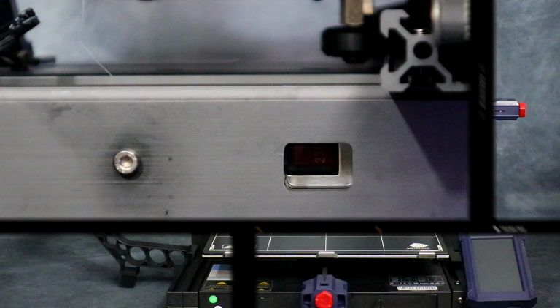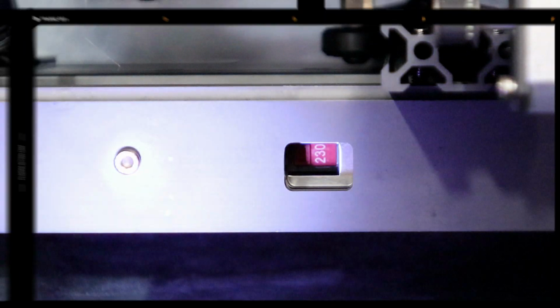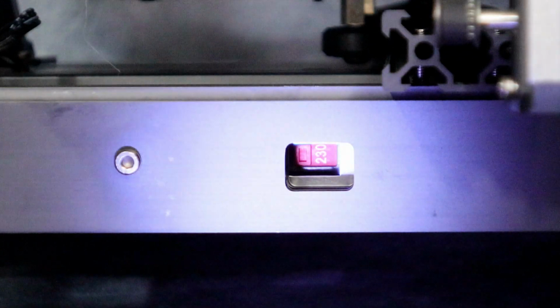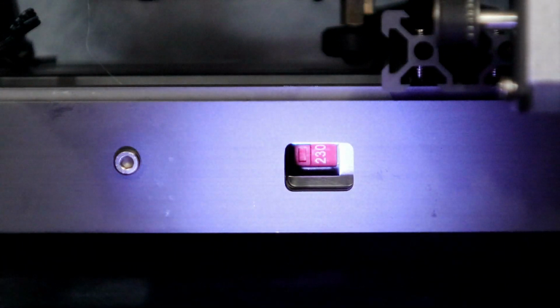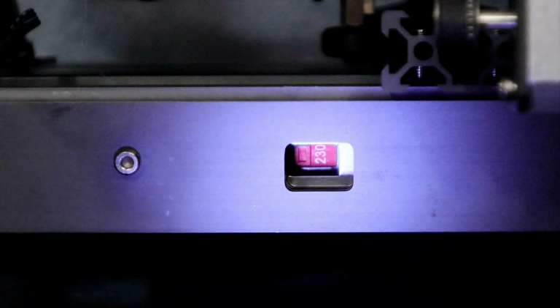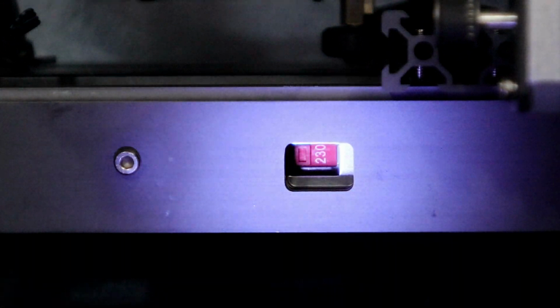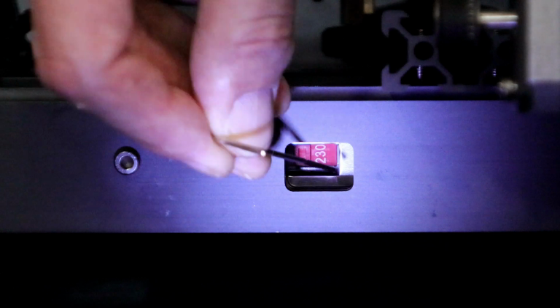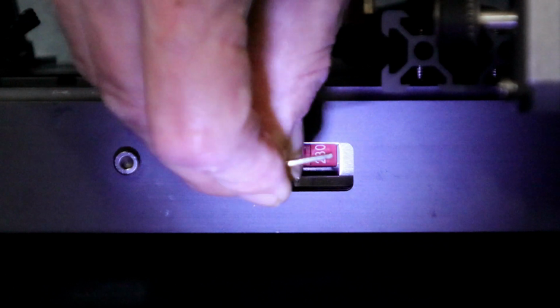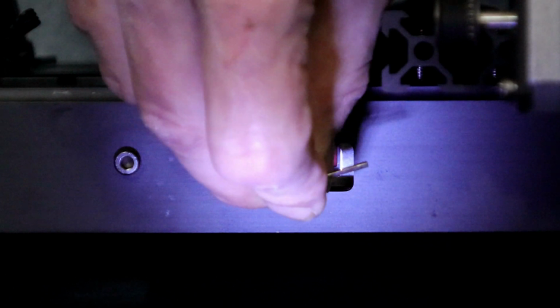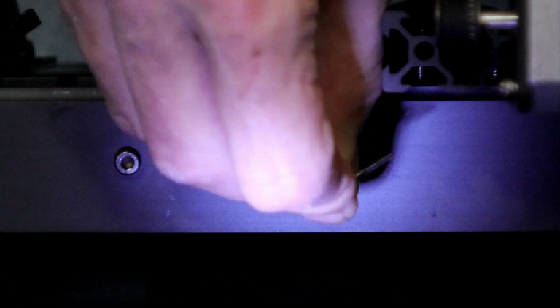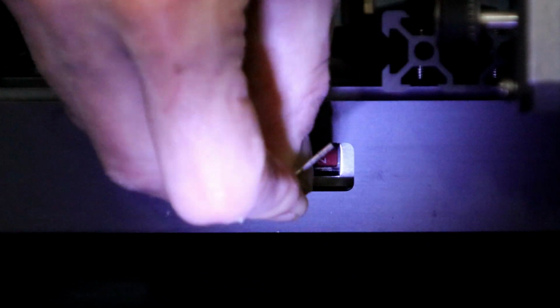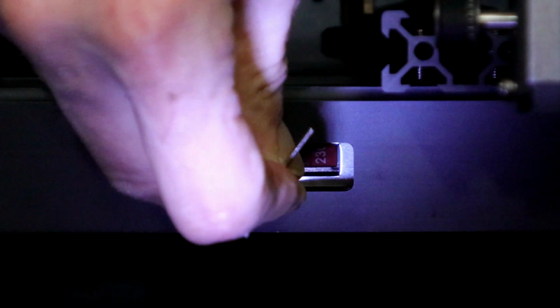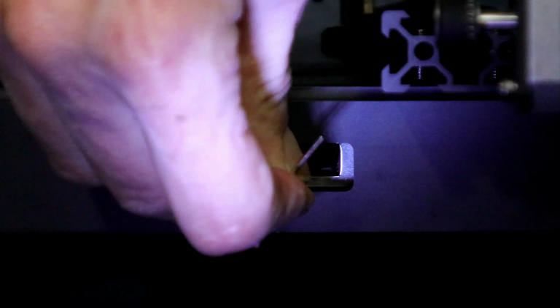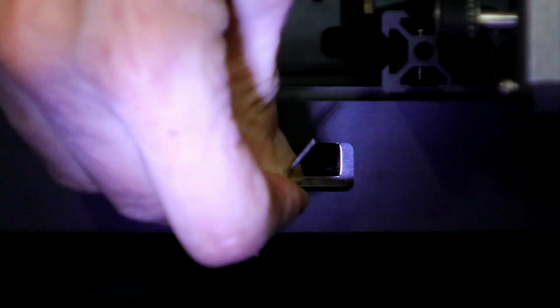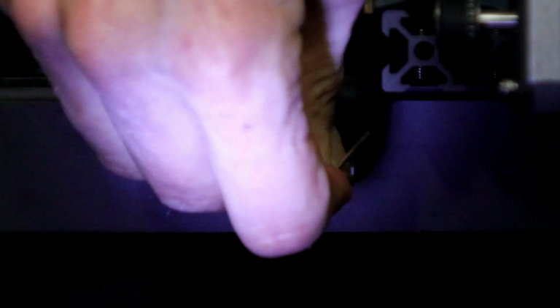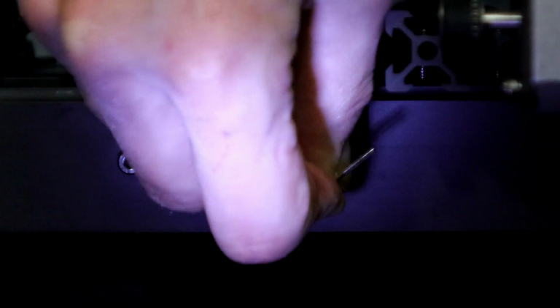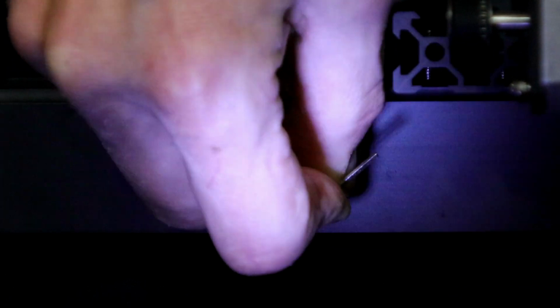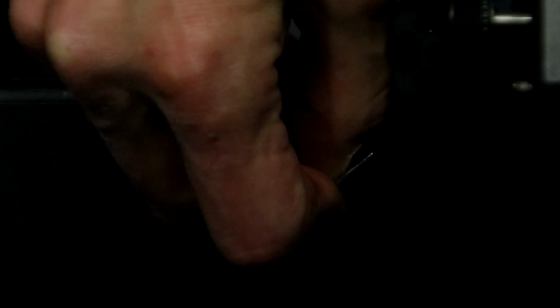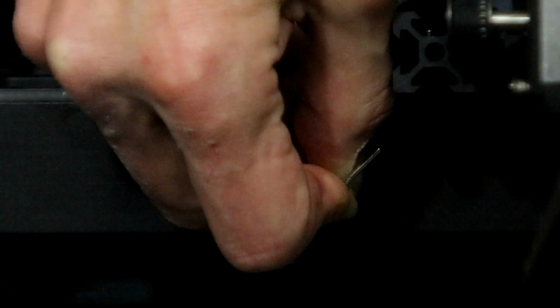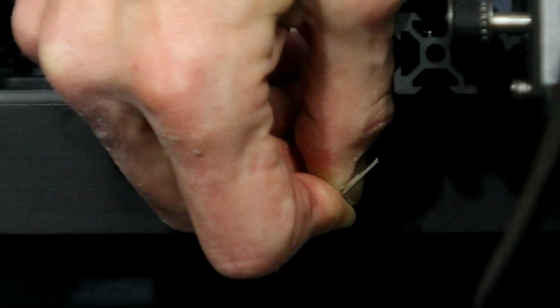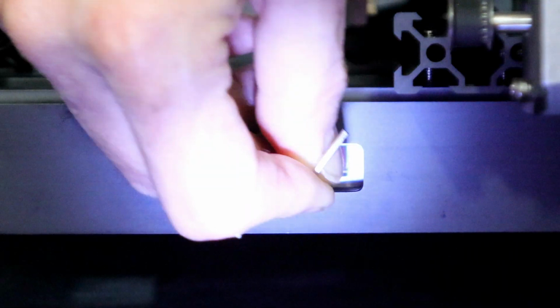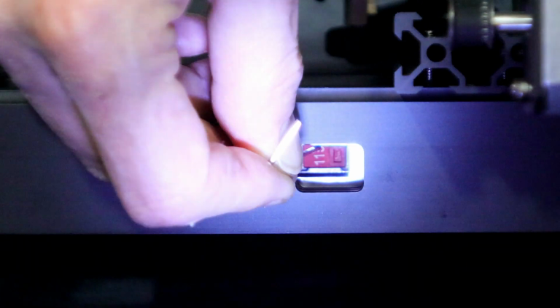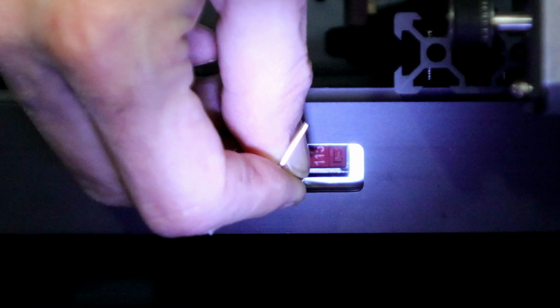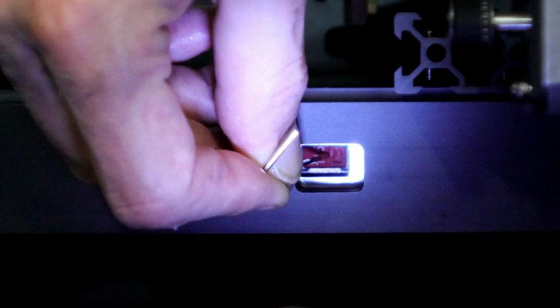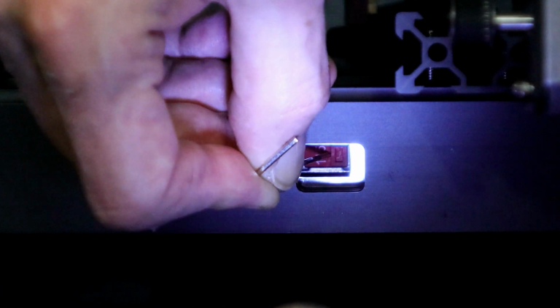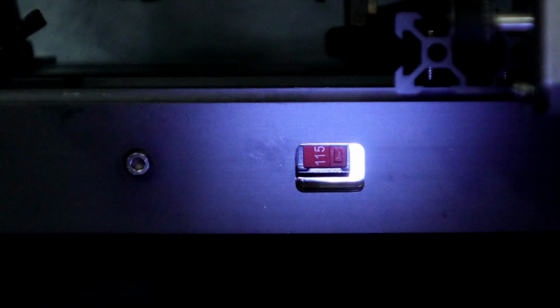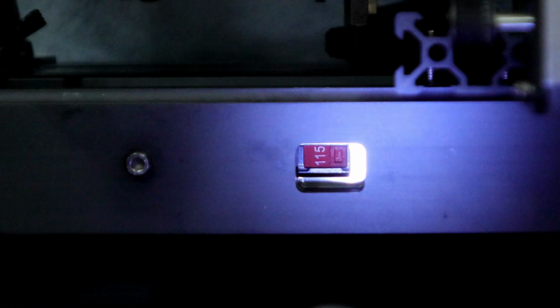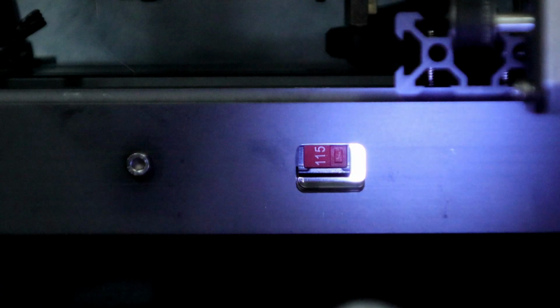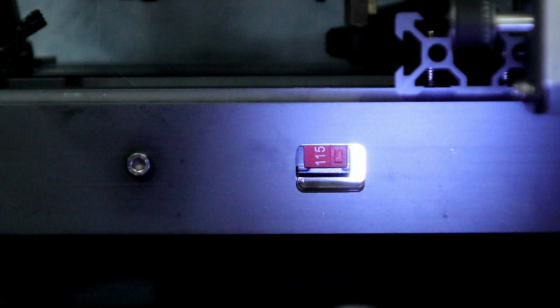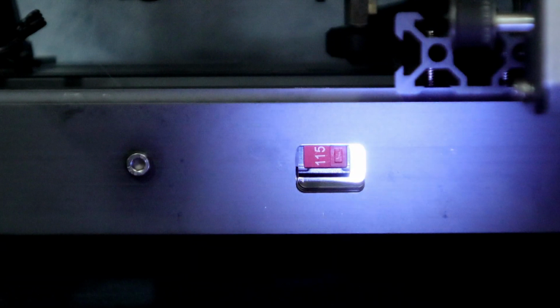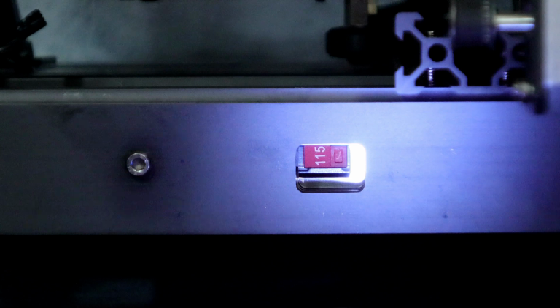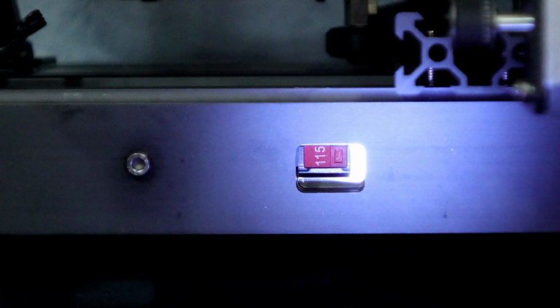In our final step, be sure to set the power supply voltage to the correct voltage for your country. I am in Canada so I have to set it to 115. And here it is — now we can power it on.